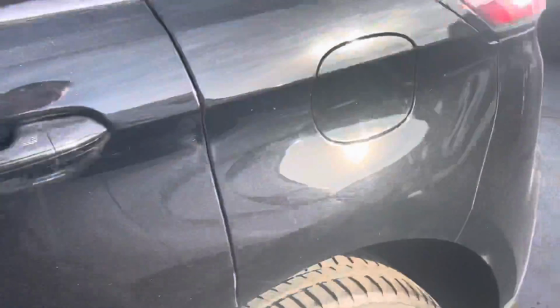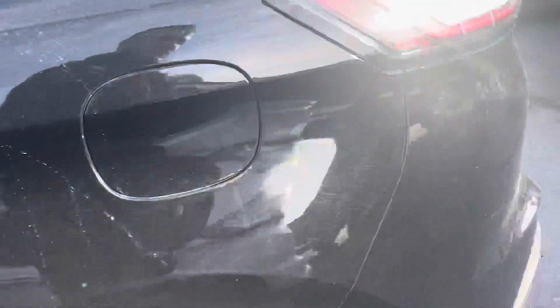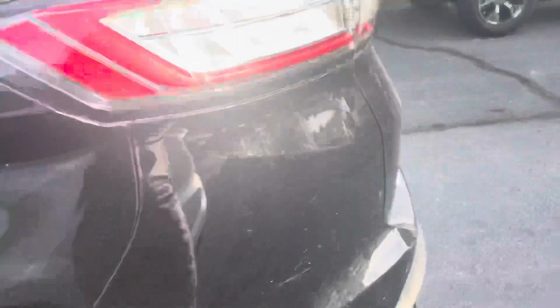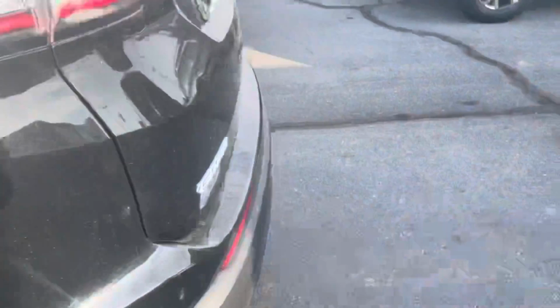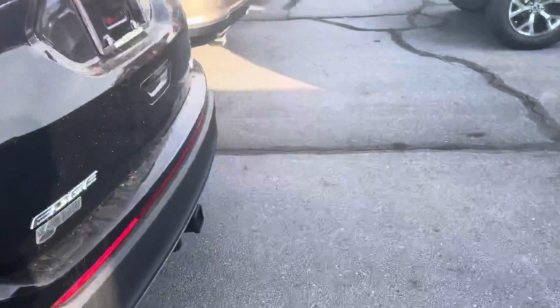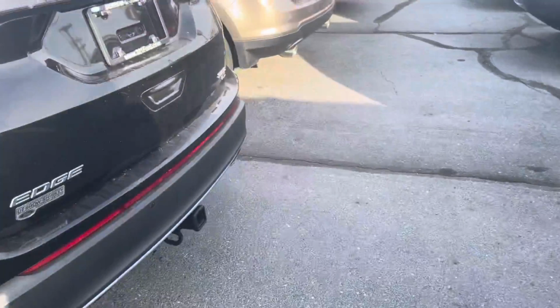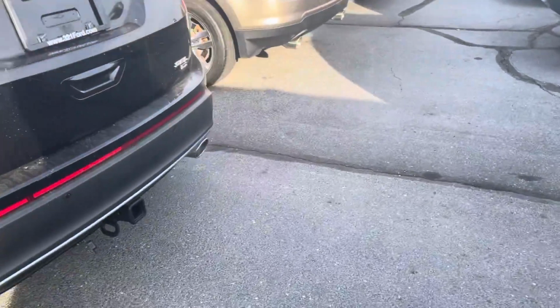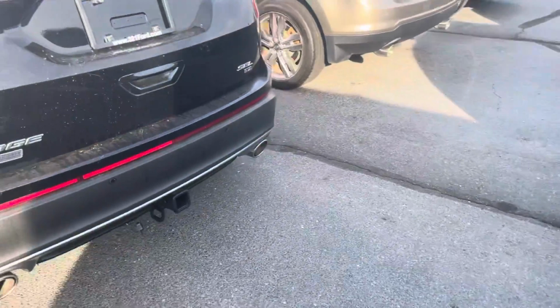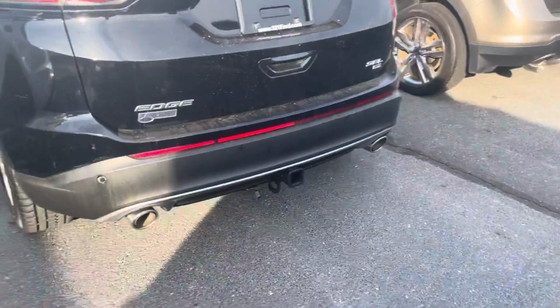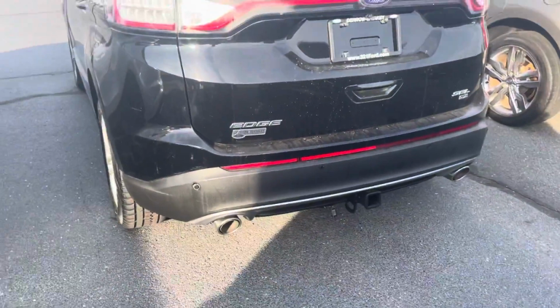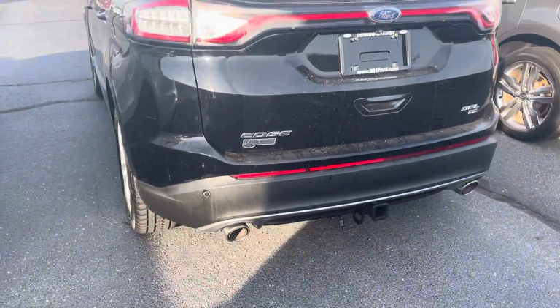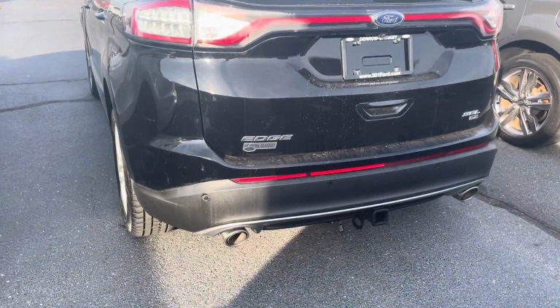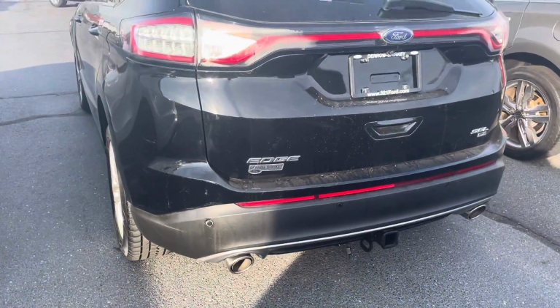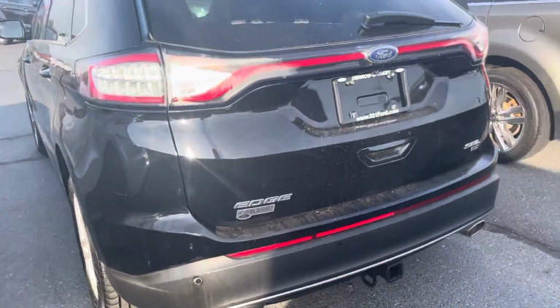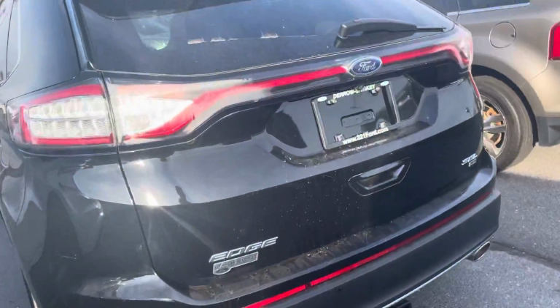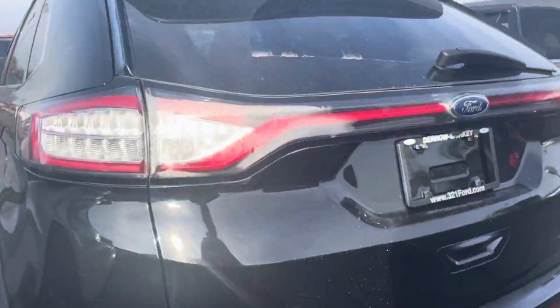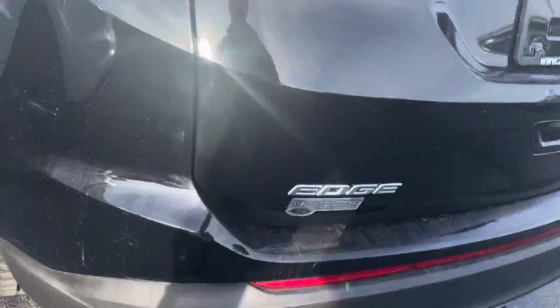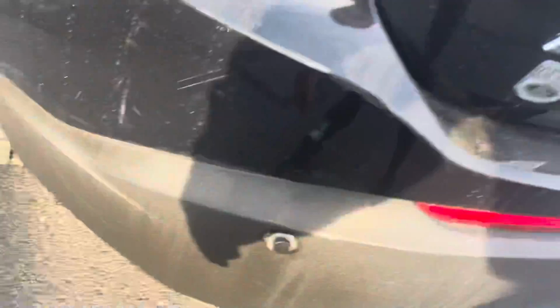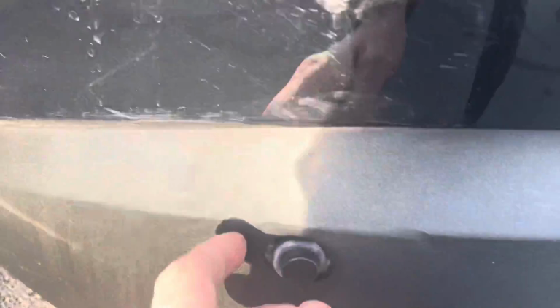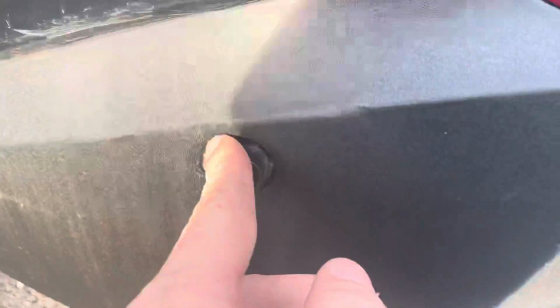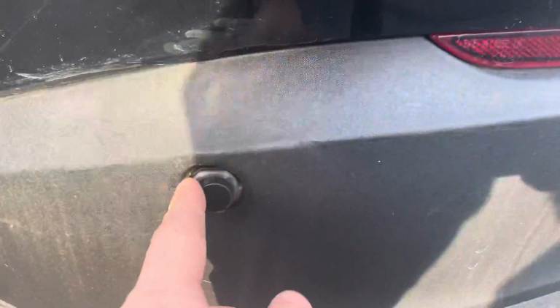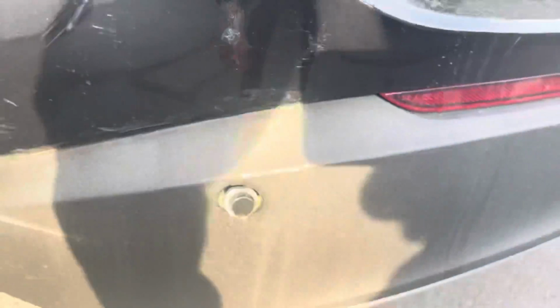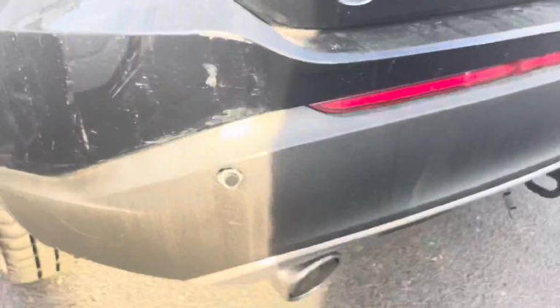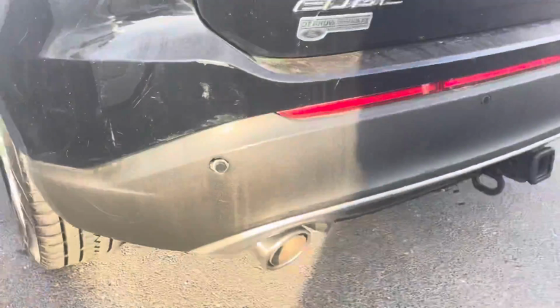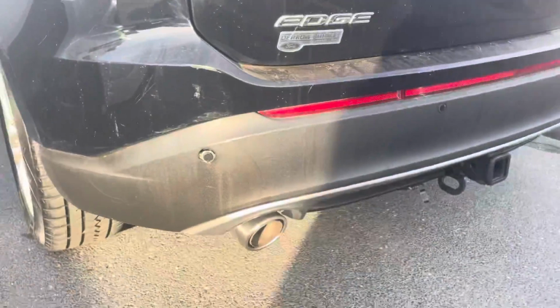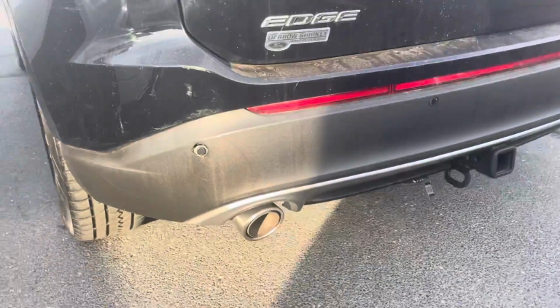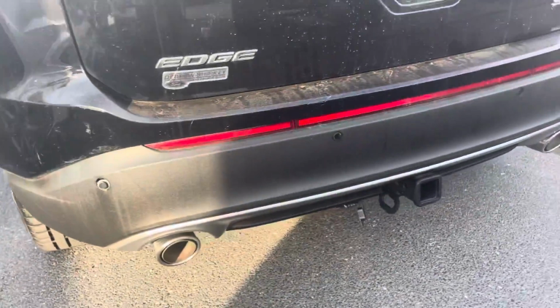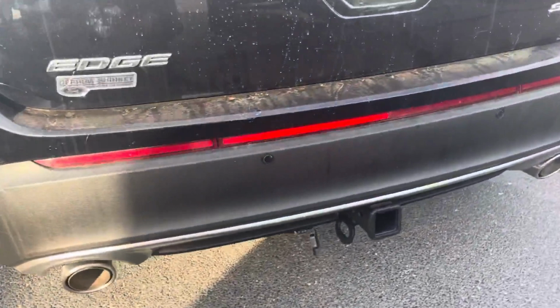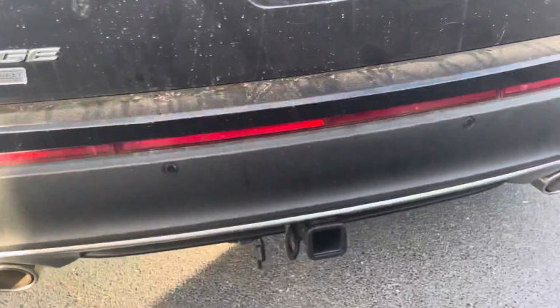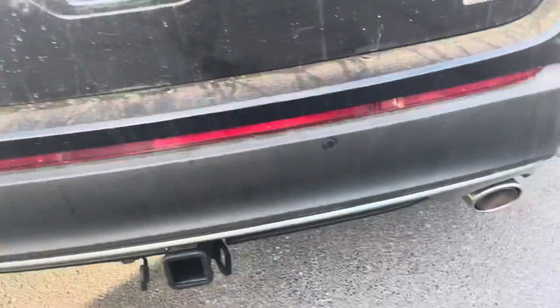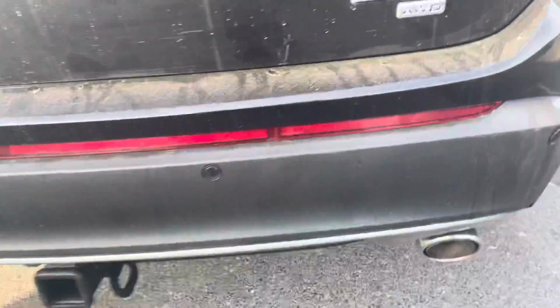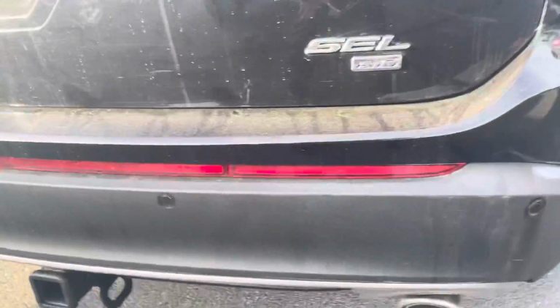Only thing I notice as I'm doing my walk-around — I chatted with my inventory manager — it needs a bath, but we are waiting on that rear sensor to come in on that side.